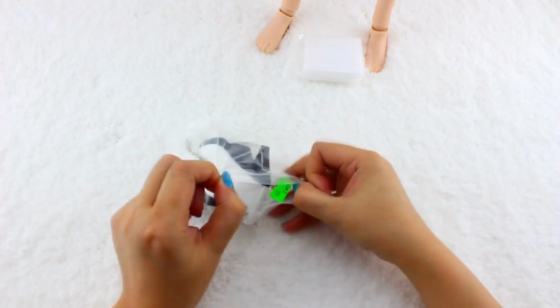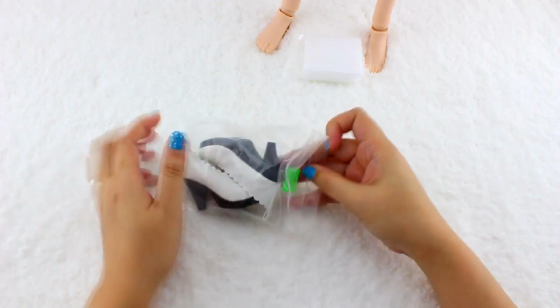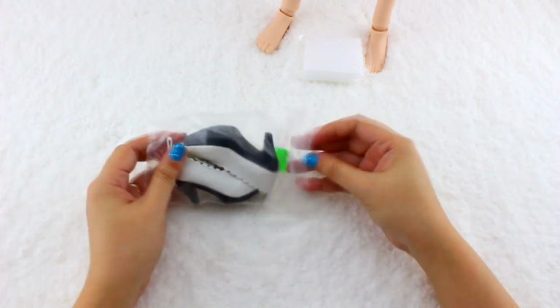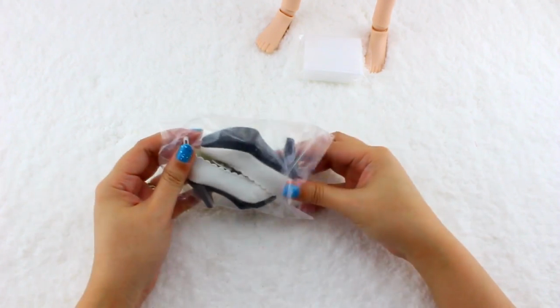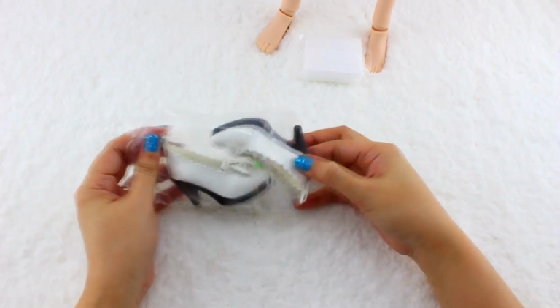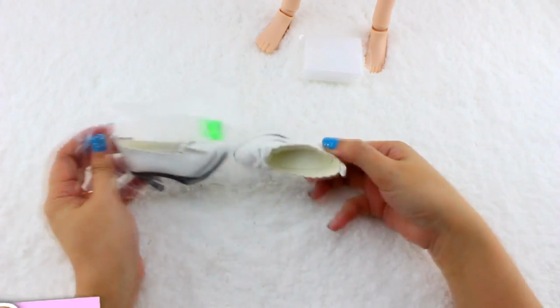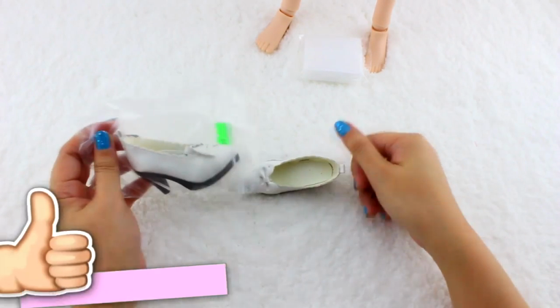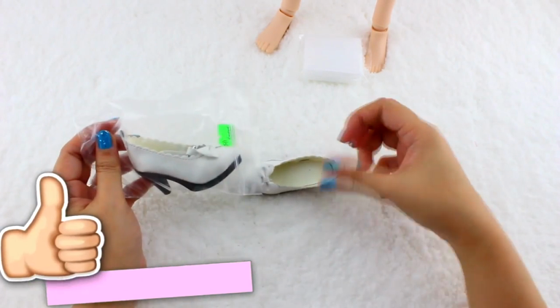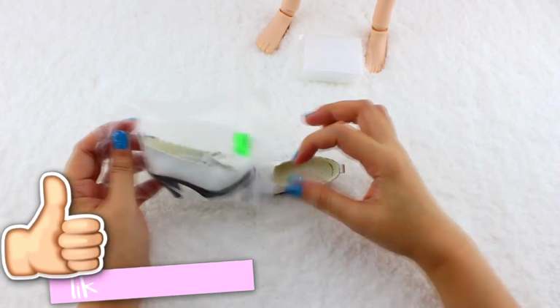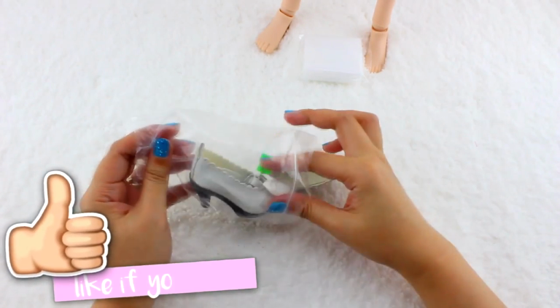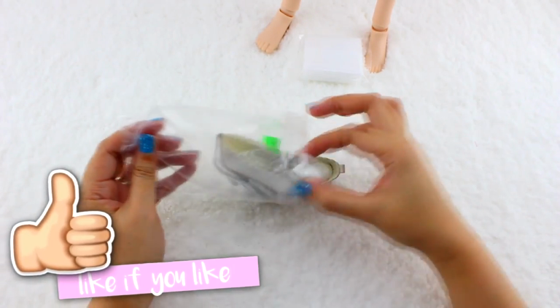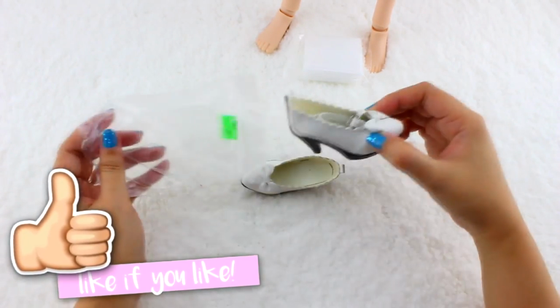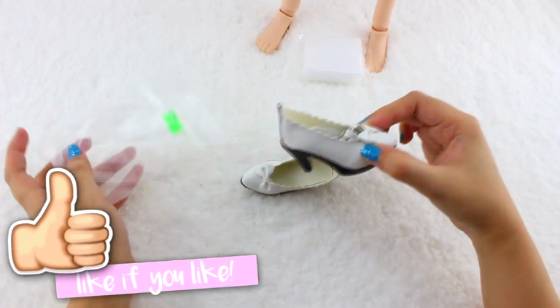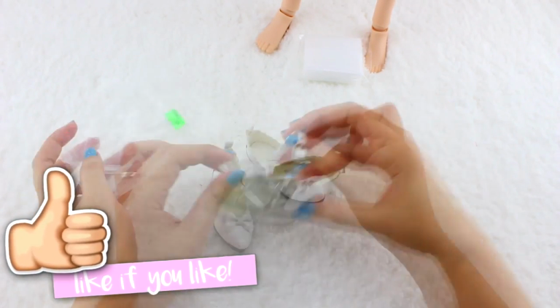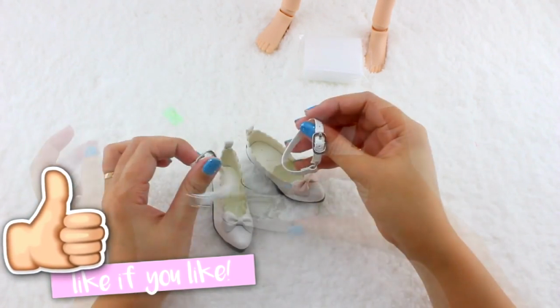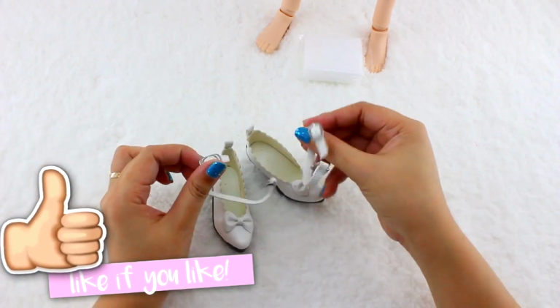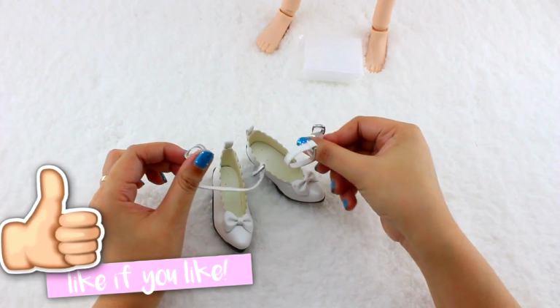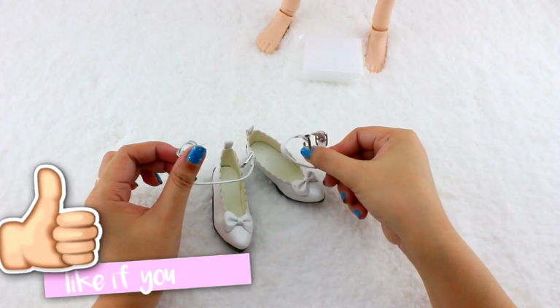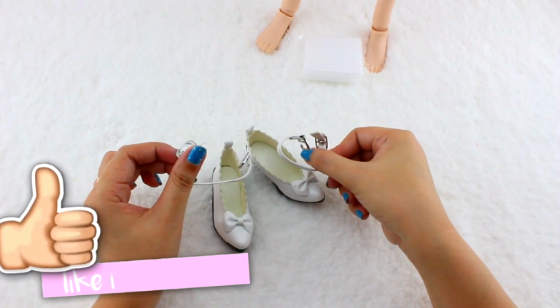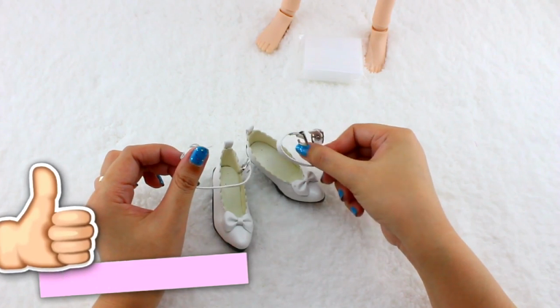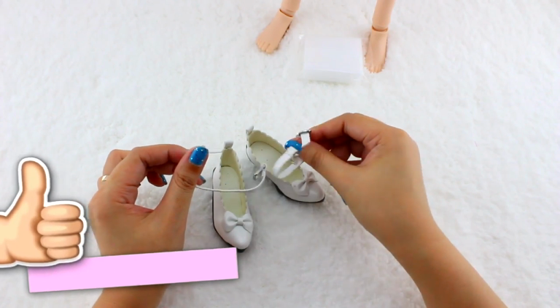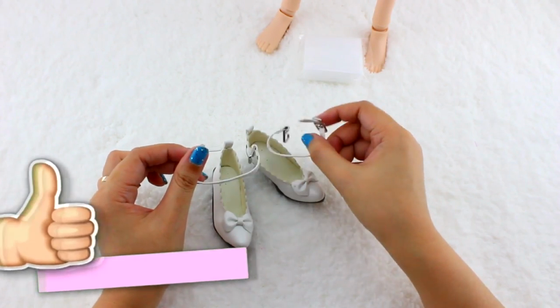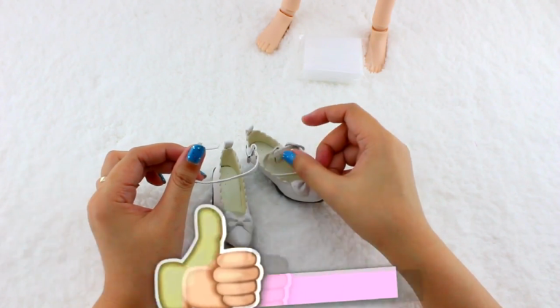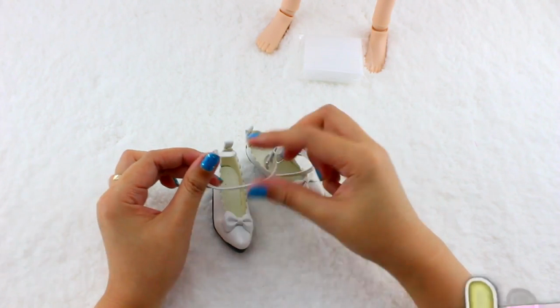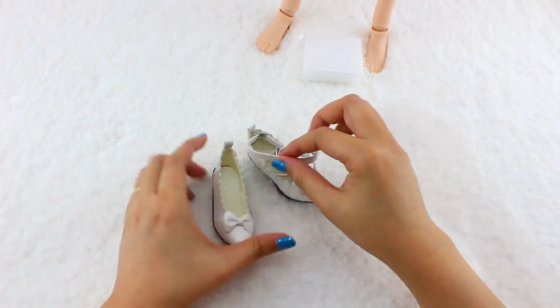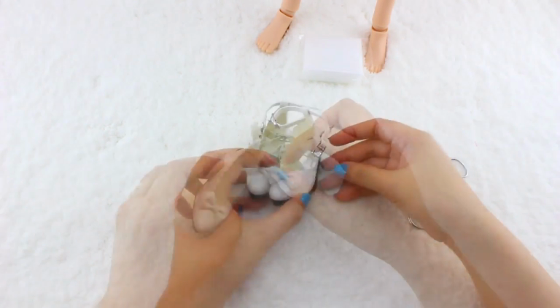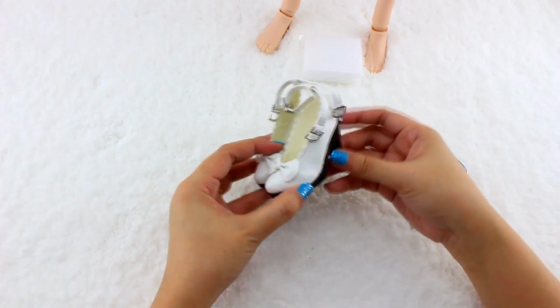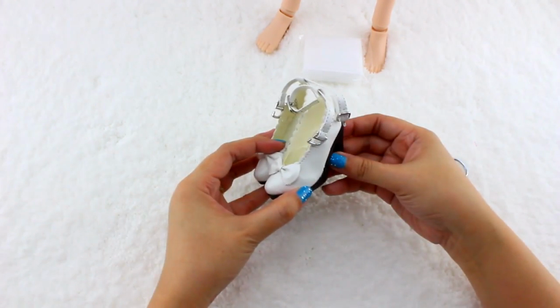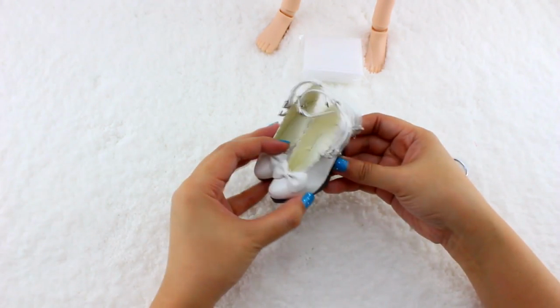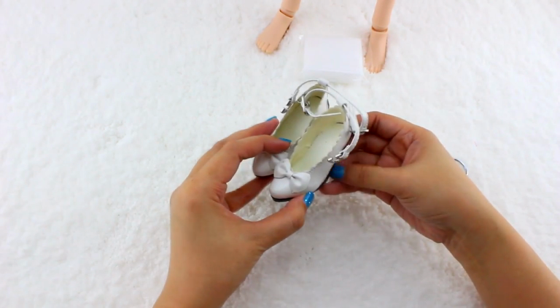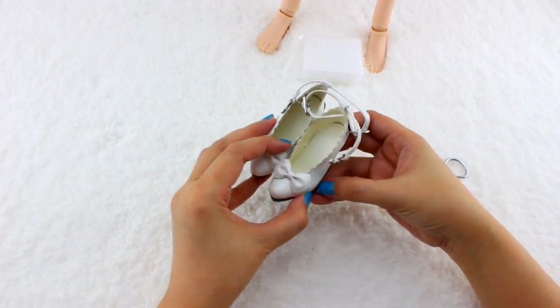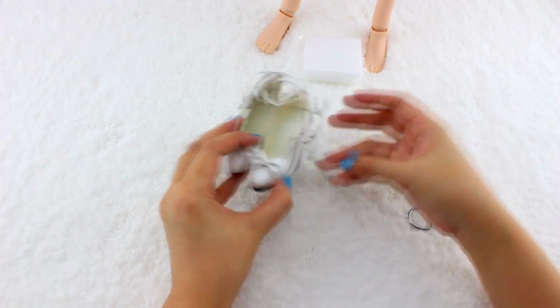Next, we have some white high-heeled shoes, and they come with these little tiny straps. Aren't they cute?